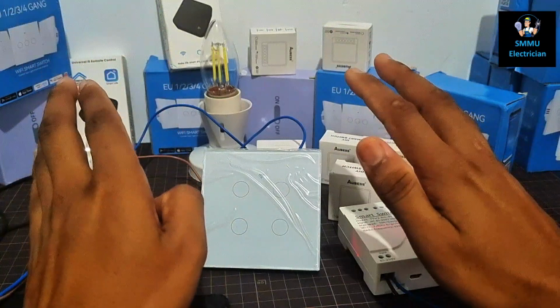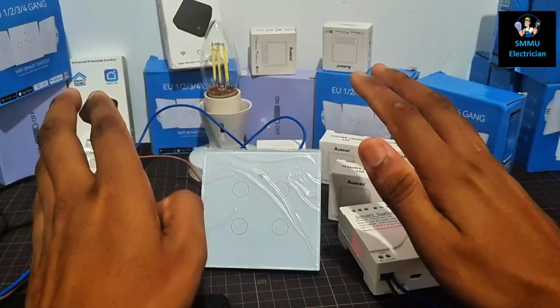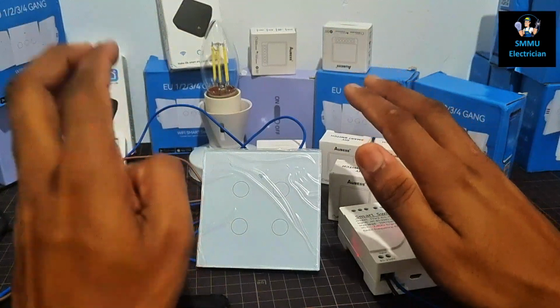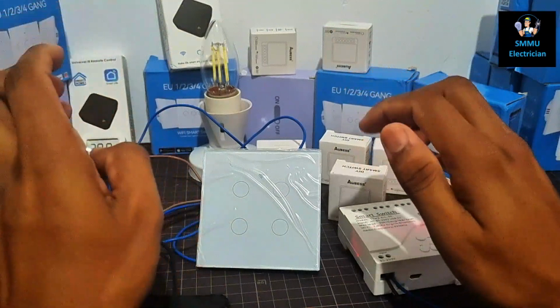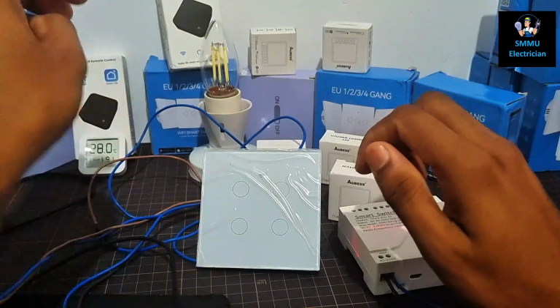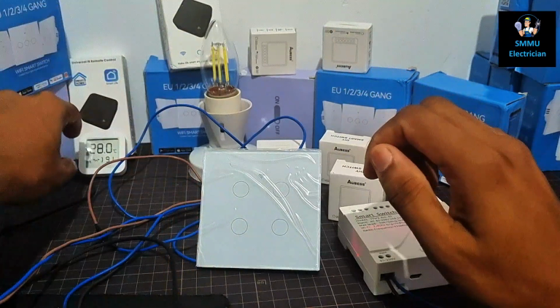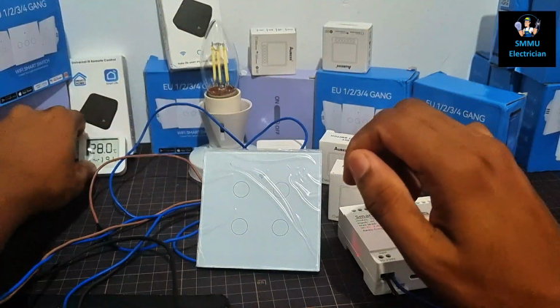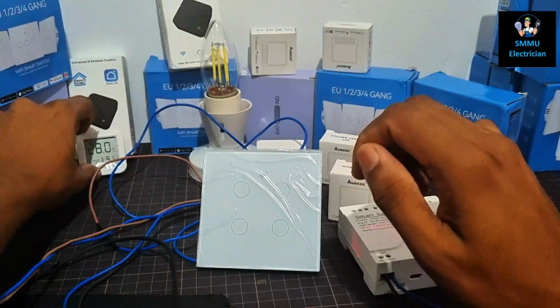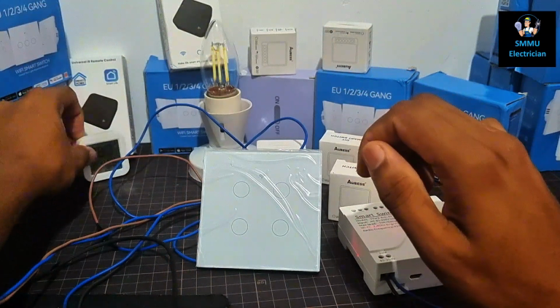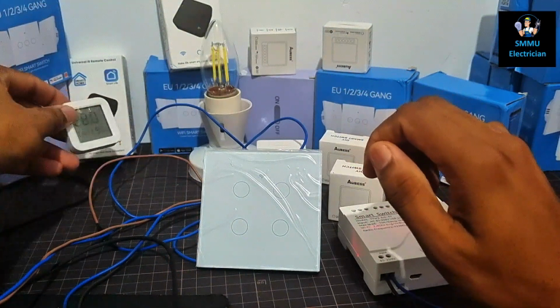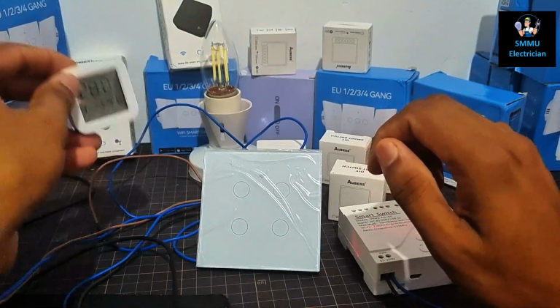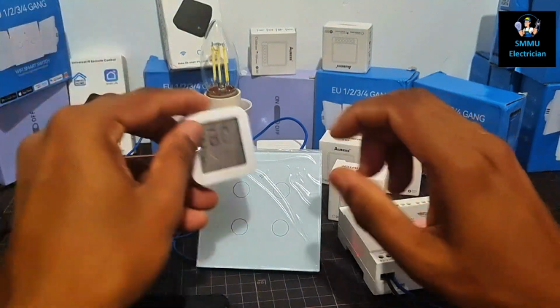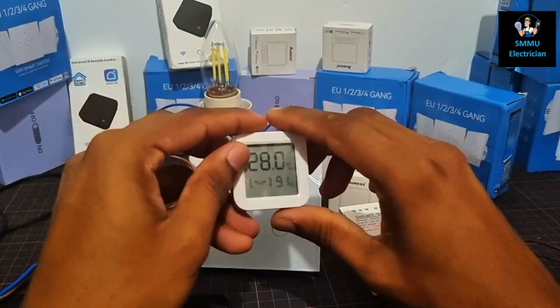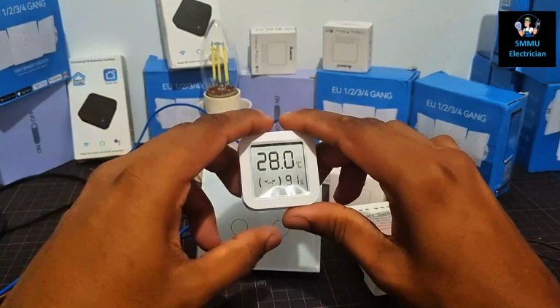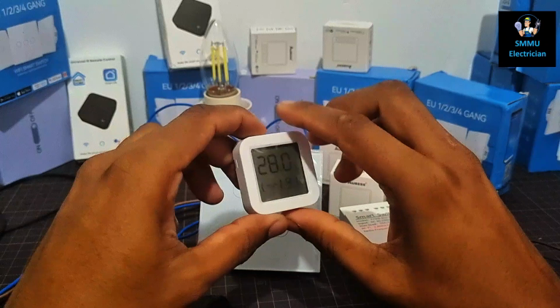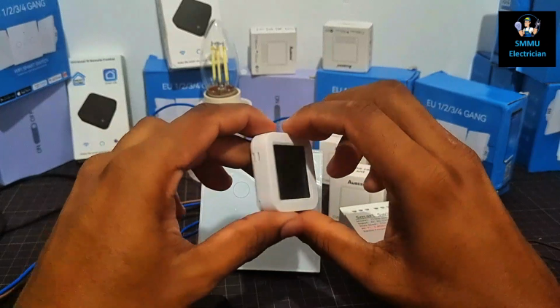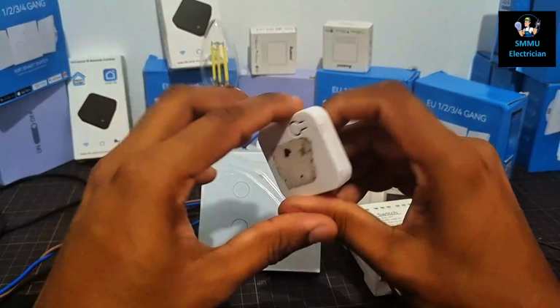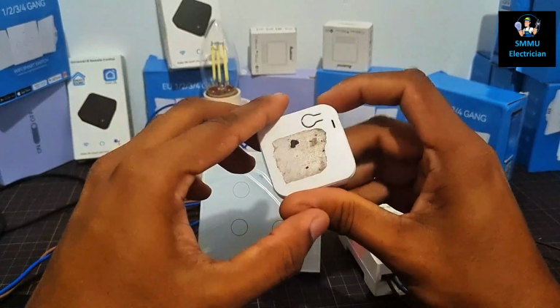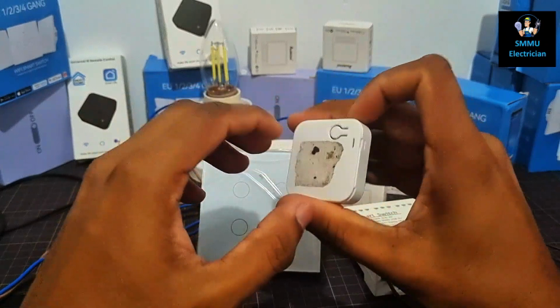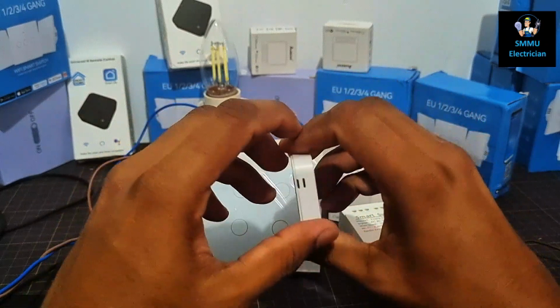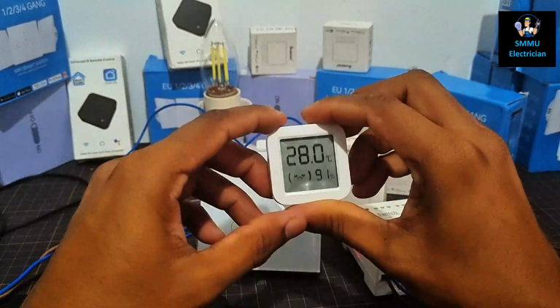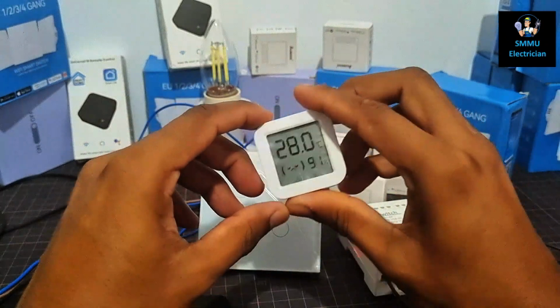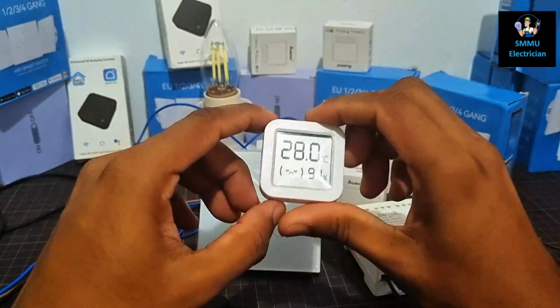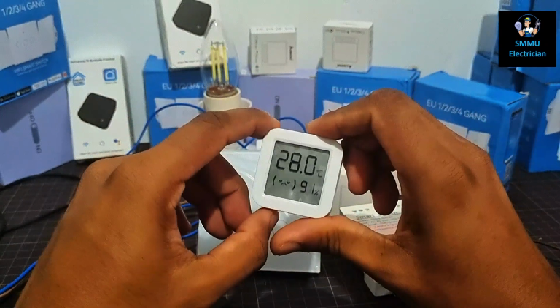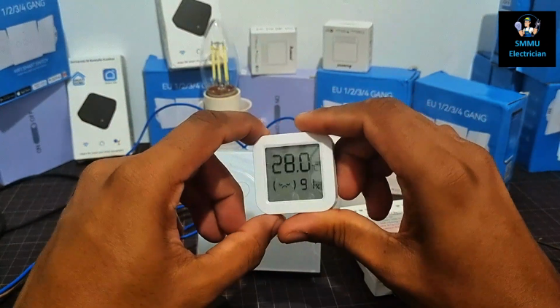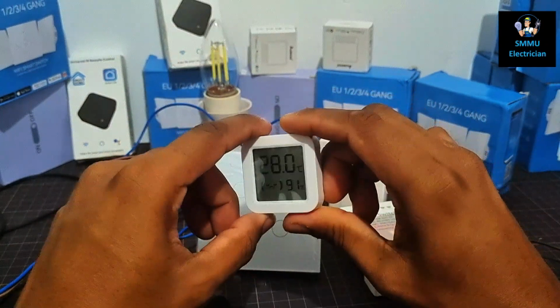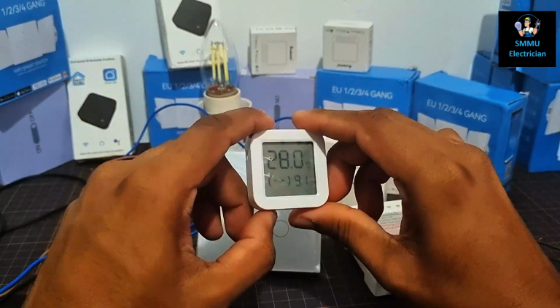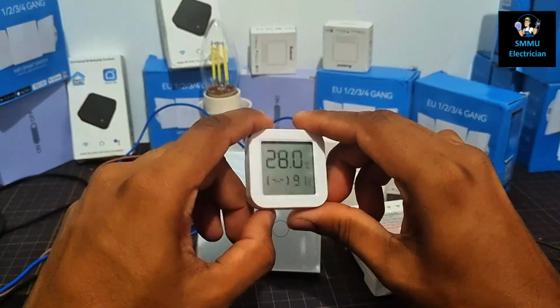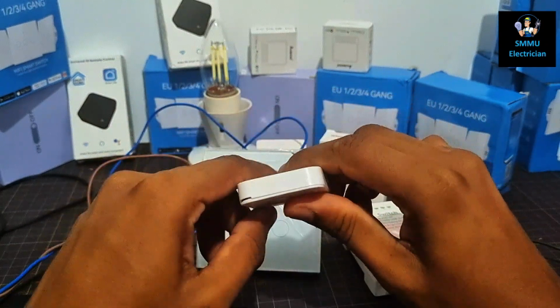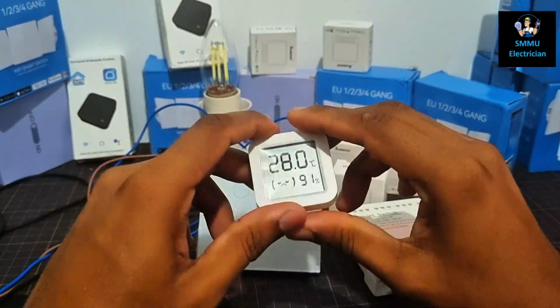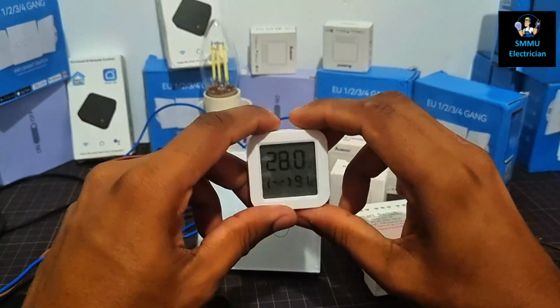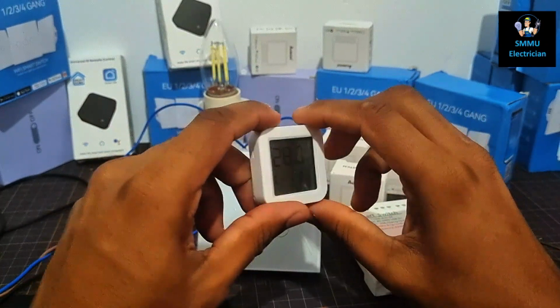If you have a device, then you can switch to the temperature. You can switch to the device, you can switch to the coin battery, and you can switch to the device.